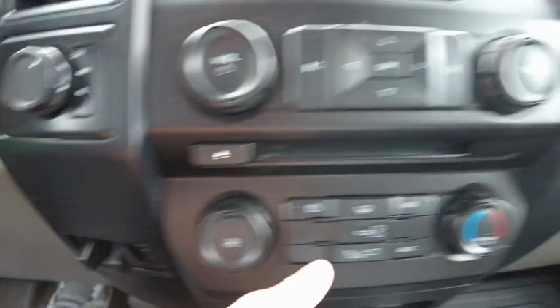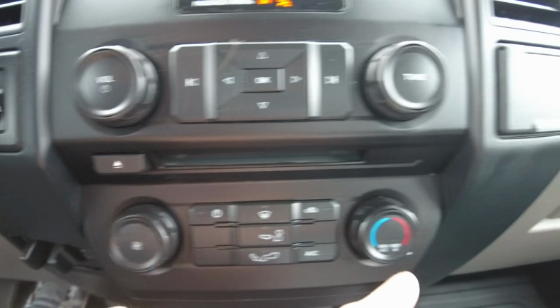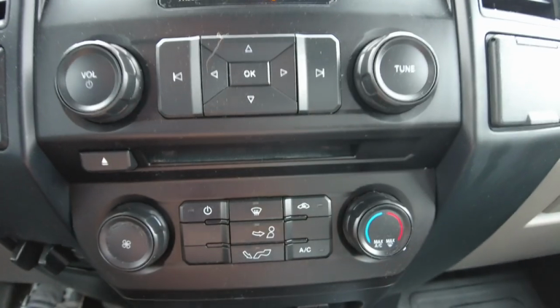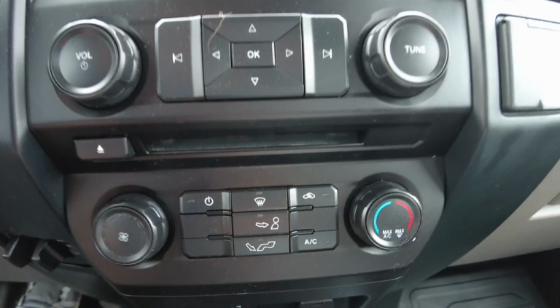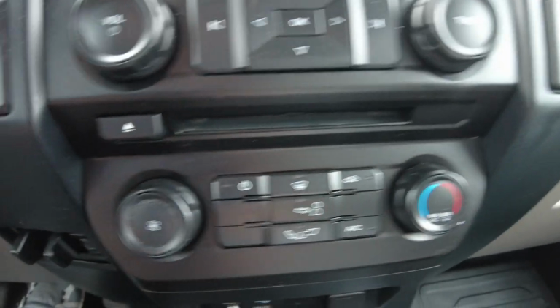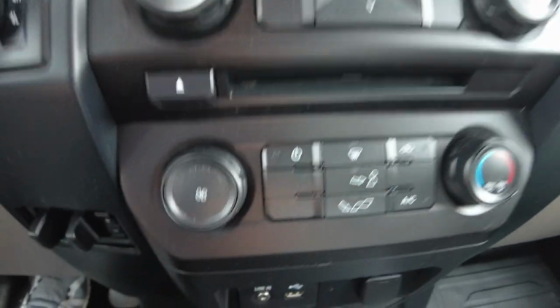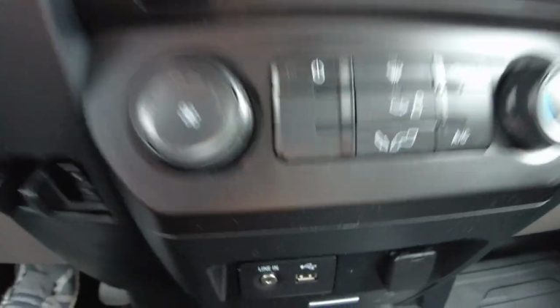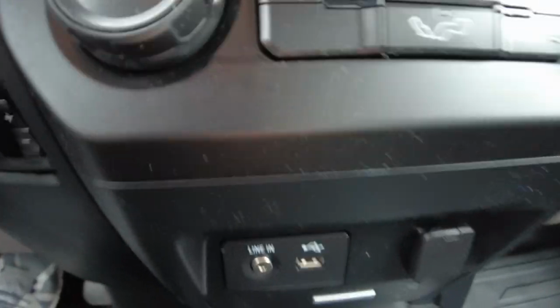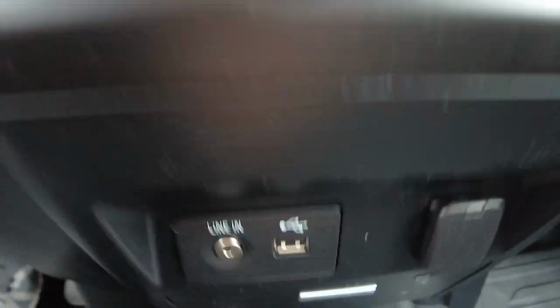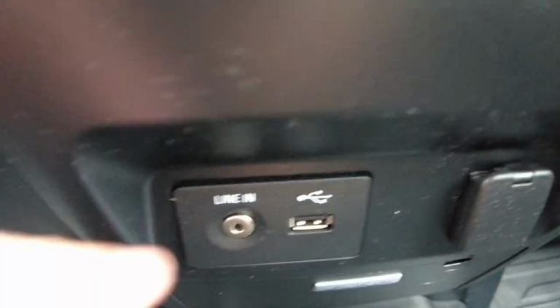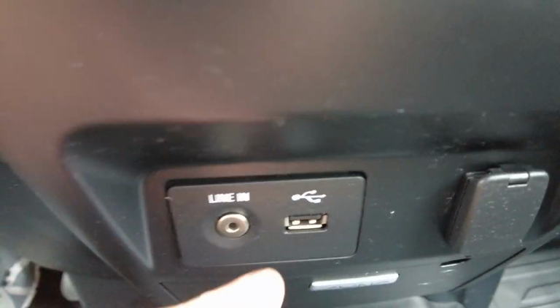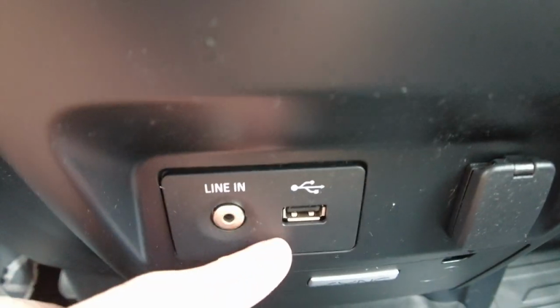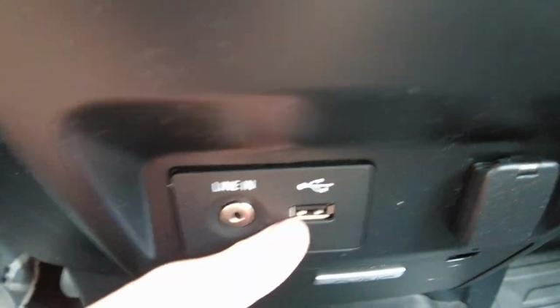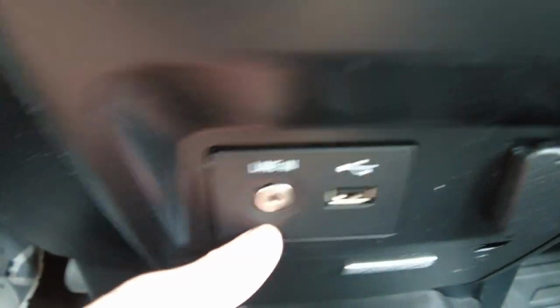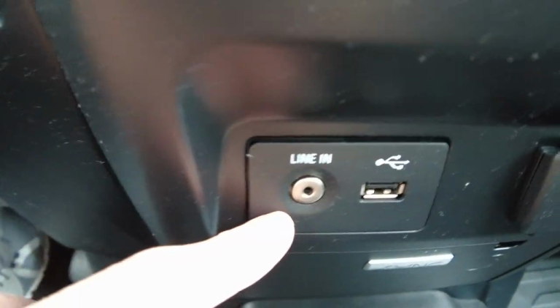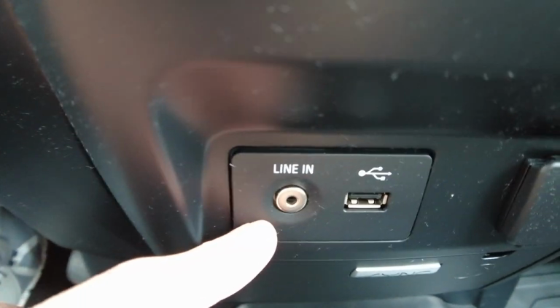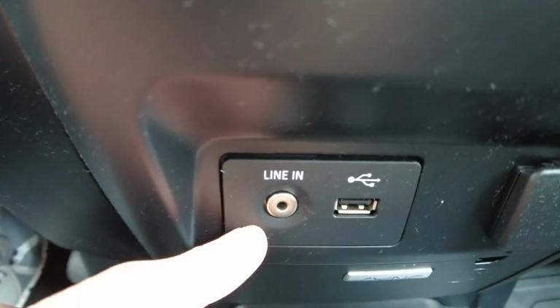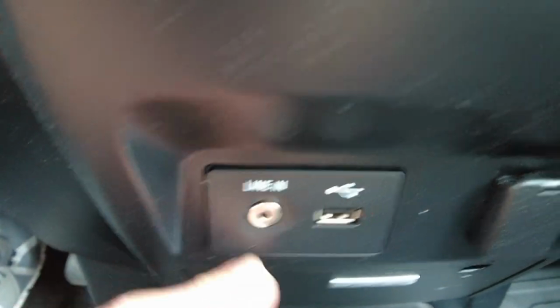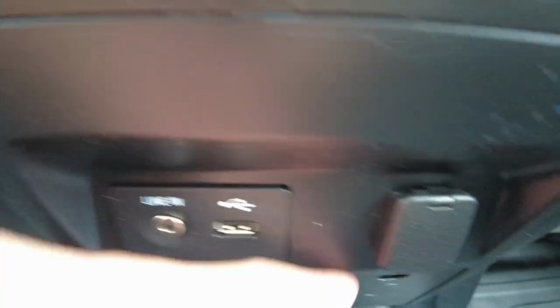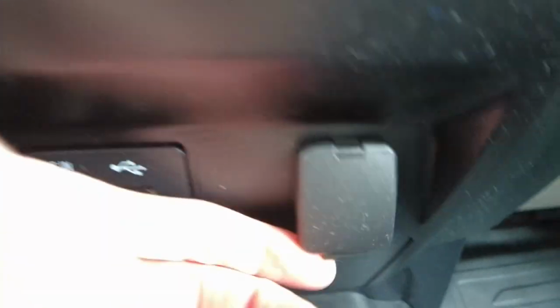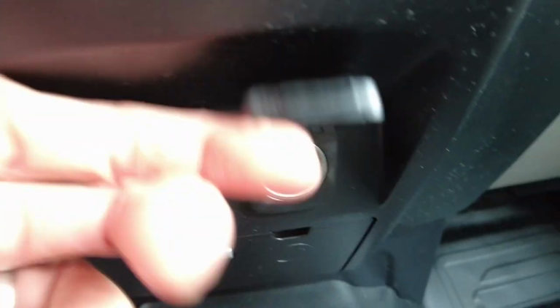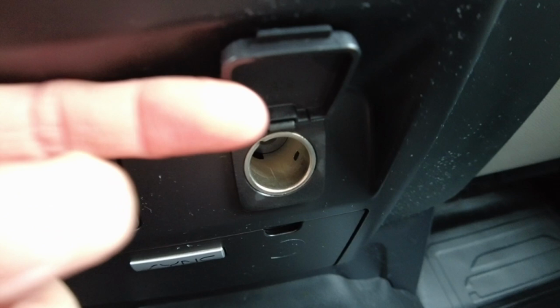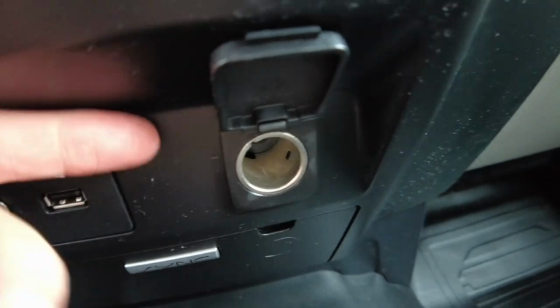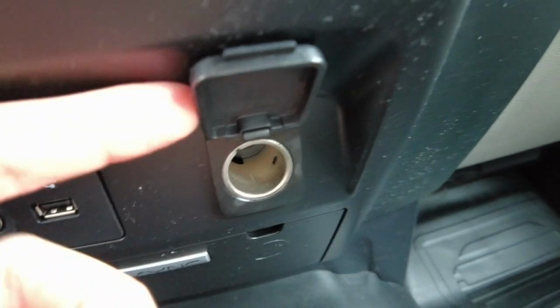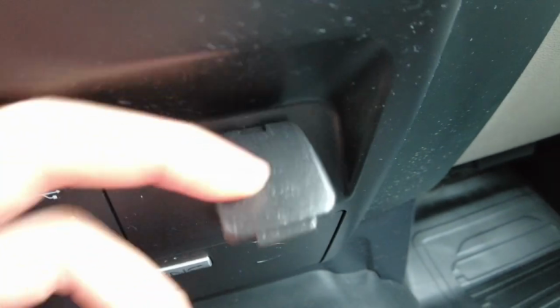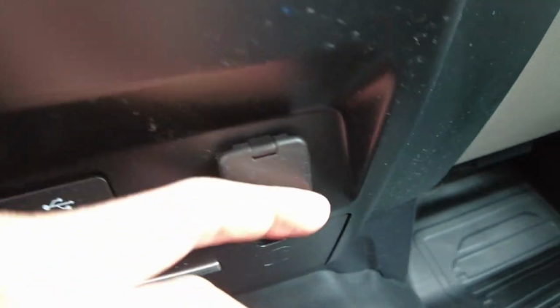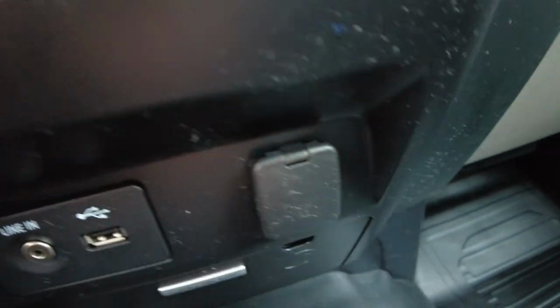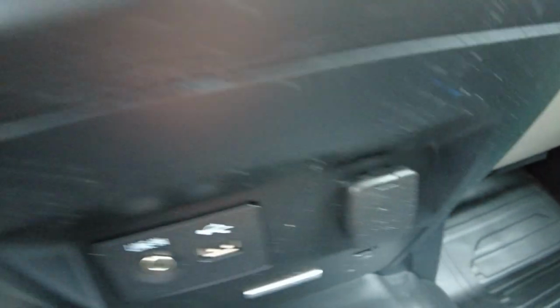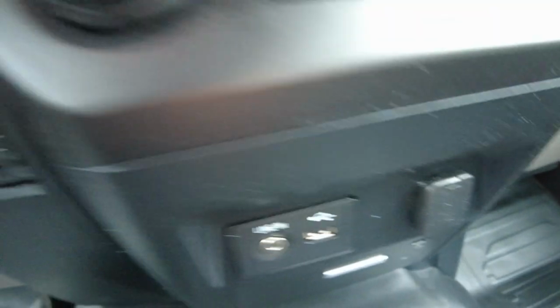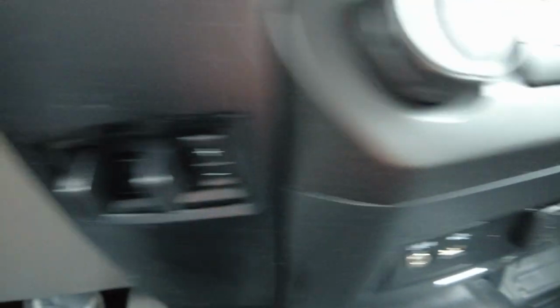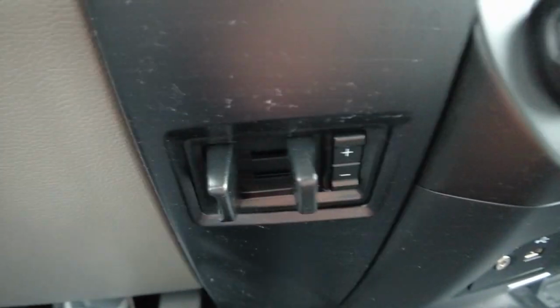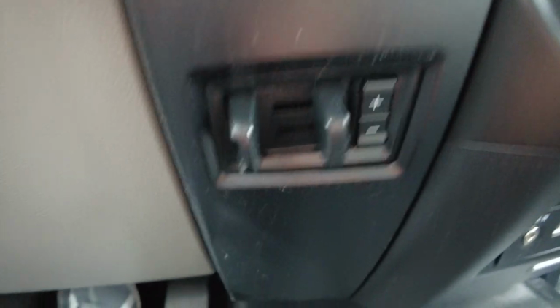Heating and air conditioning controls are down here. It does have a USB port and an auxiliary port so you can plug in your phone, and a 12-volt power socket to charge if needed.